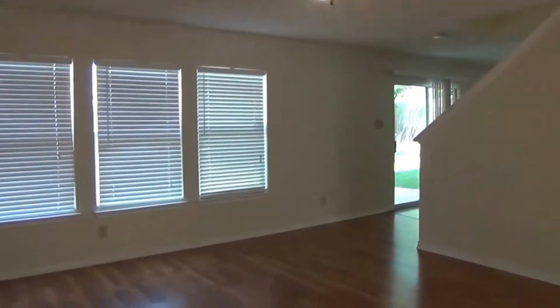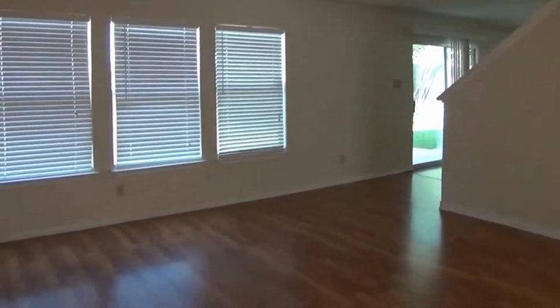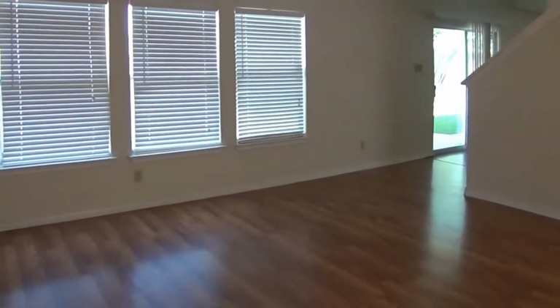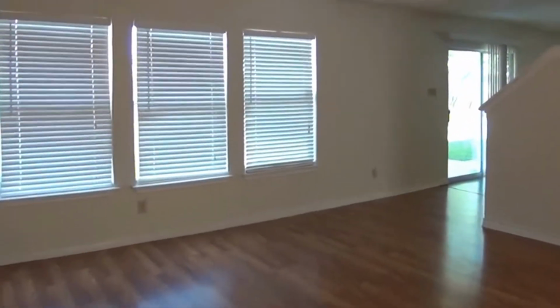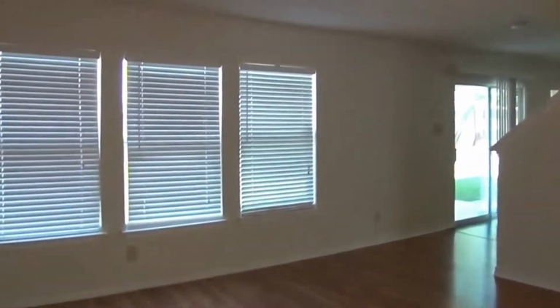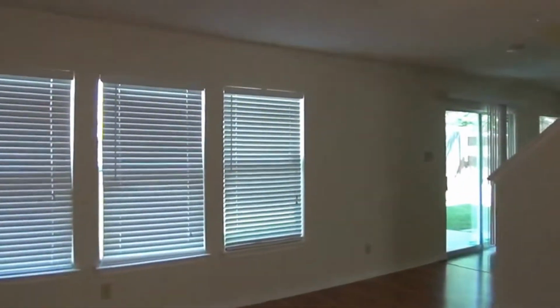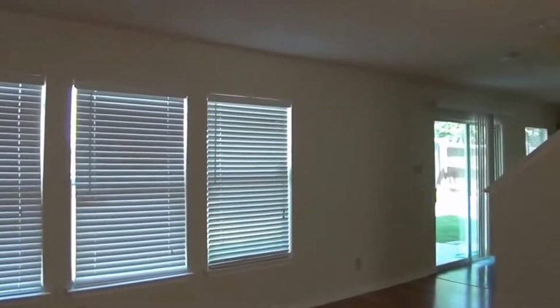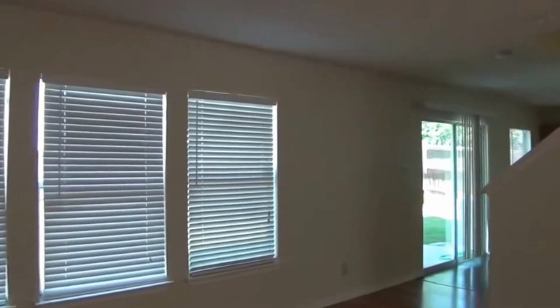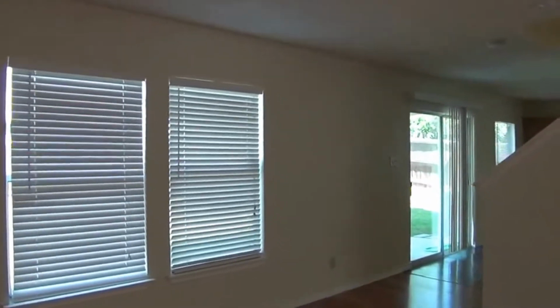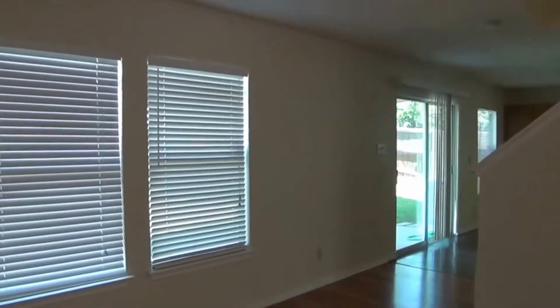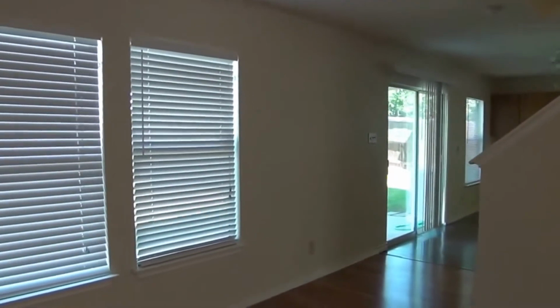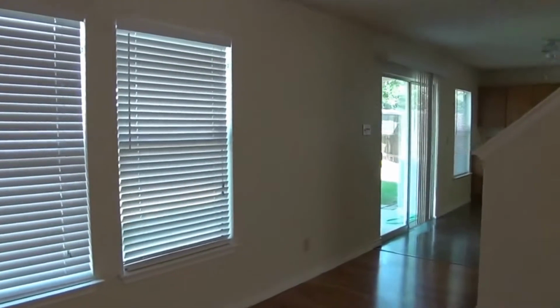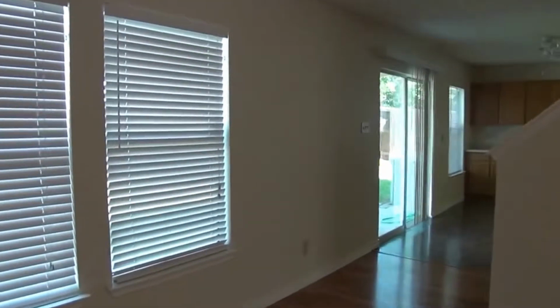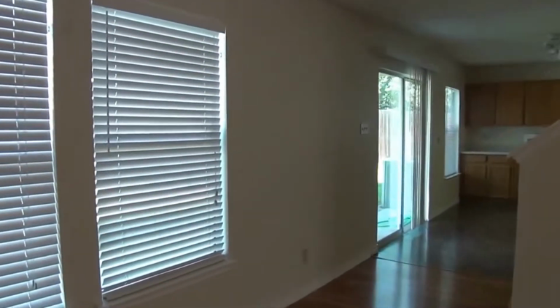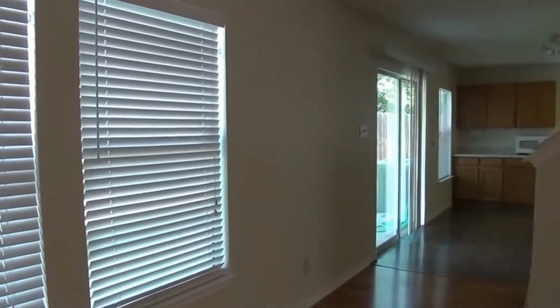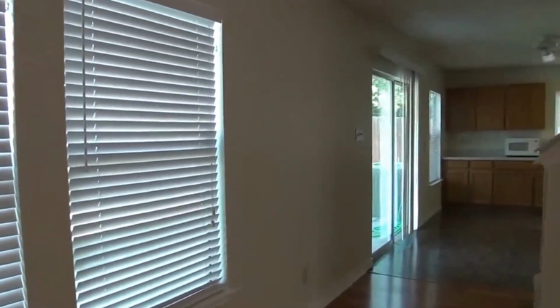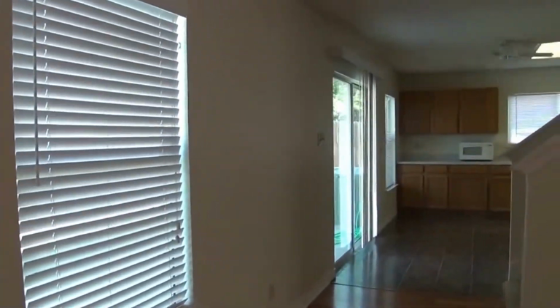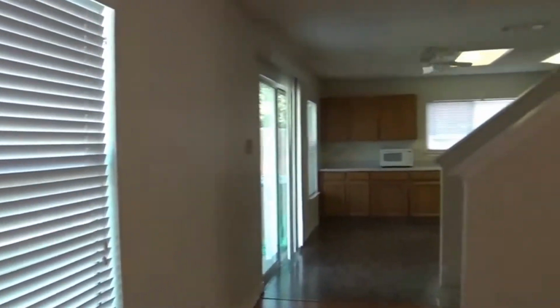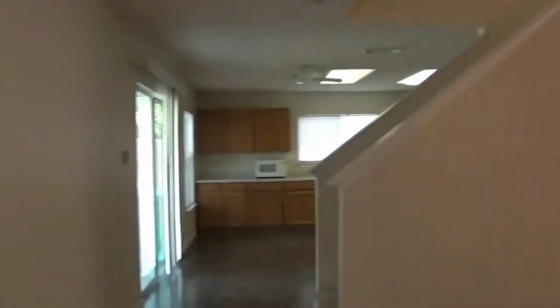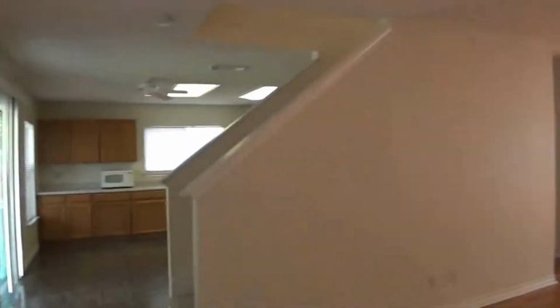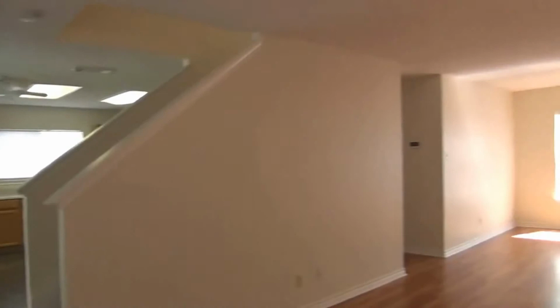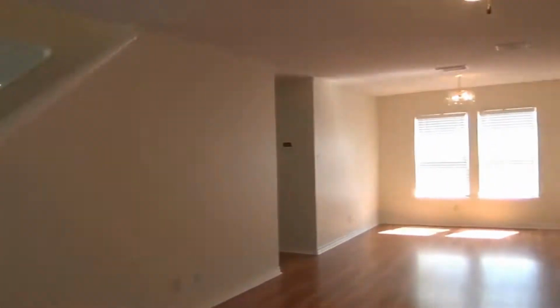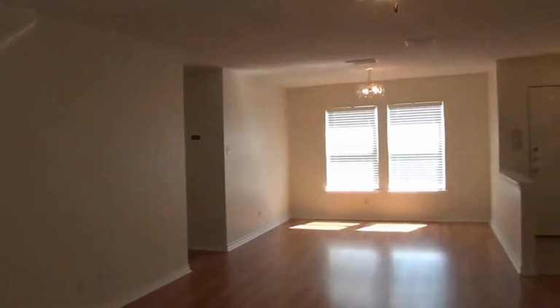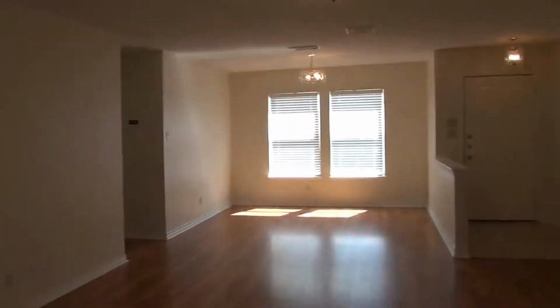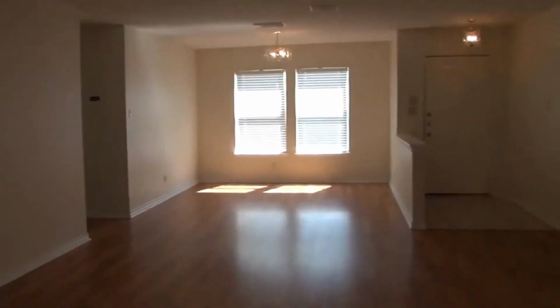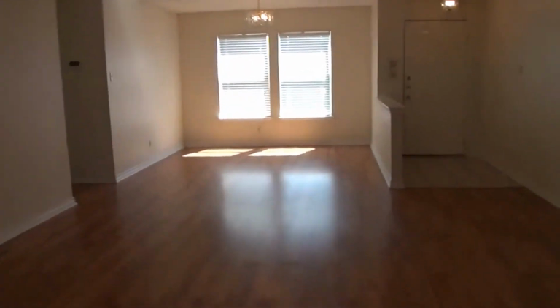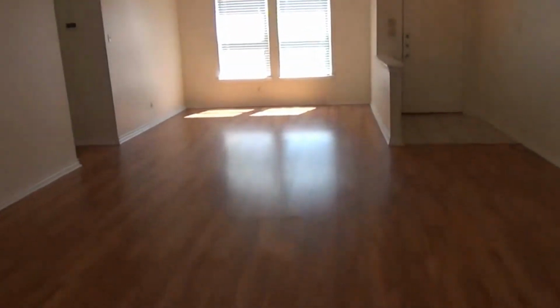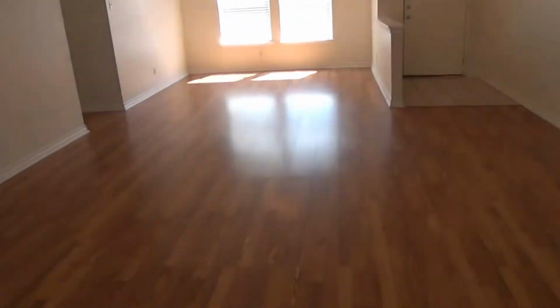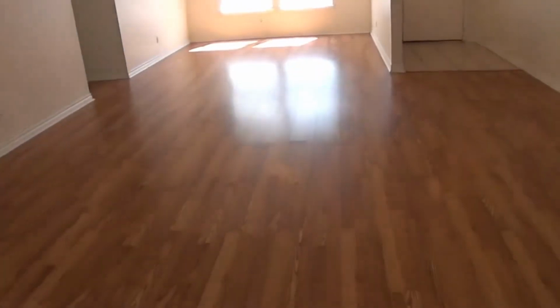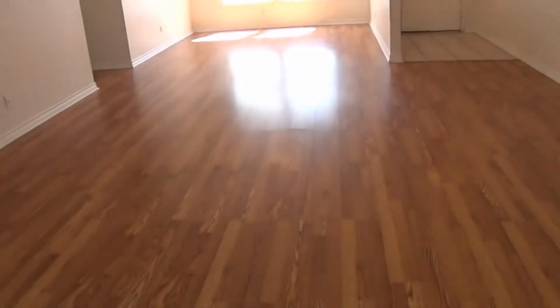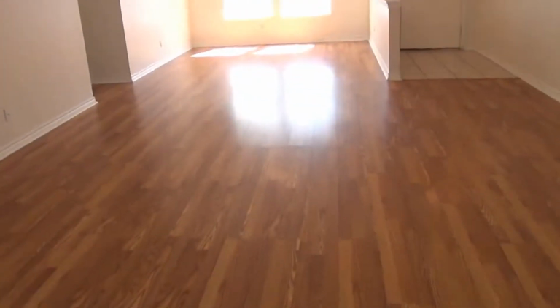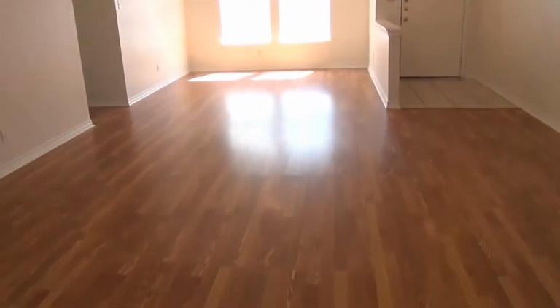We've got ceiling fans in a lot of the rooms — all the bedrooms have ceiling fans. Let me scan back so you can see a different perspective of the living room and dining room area.